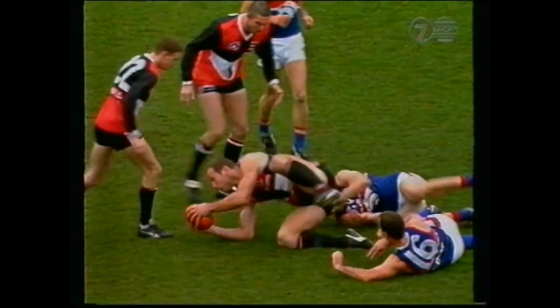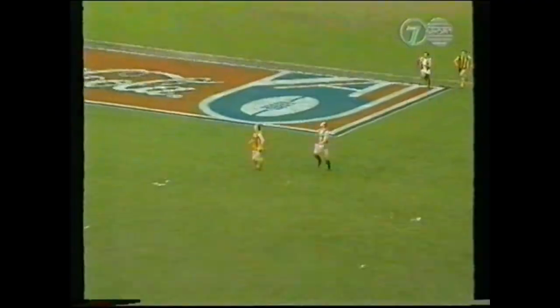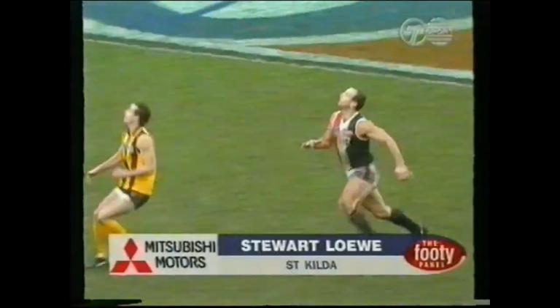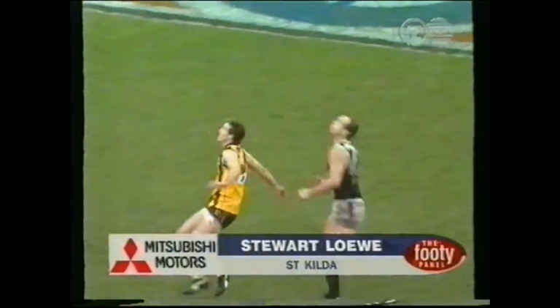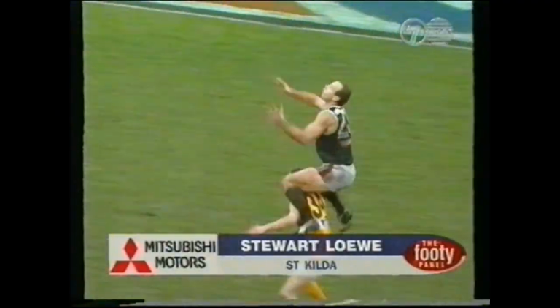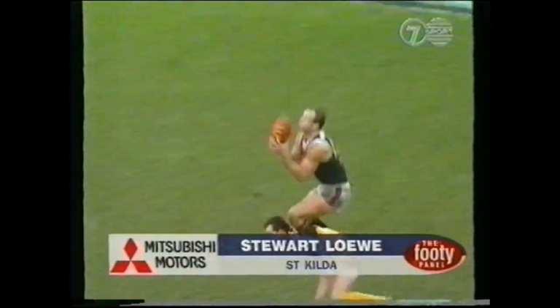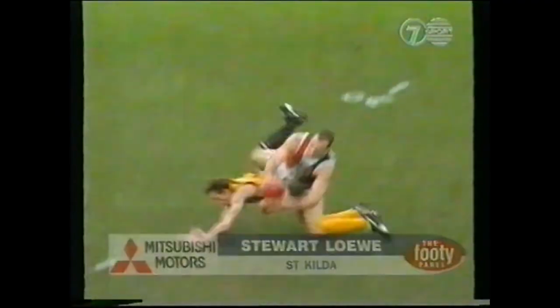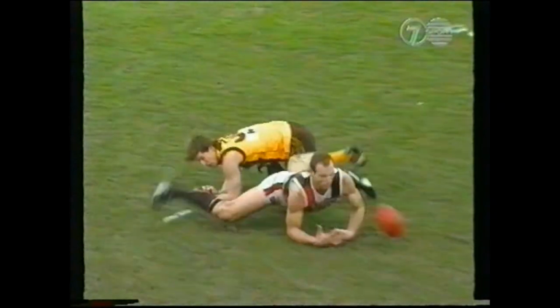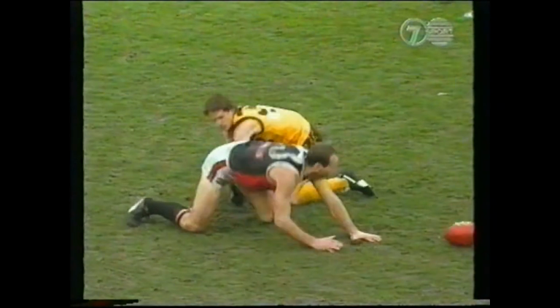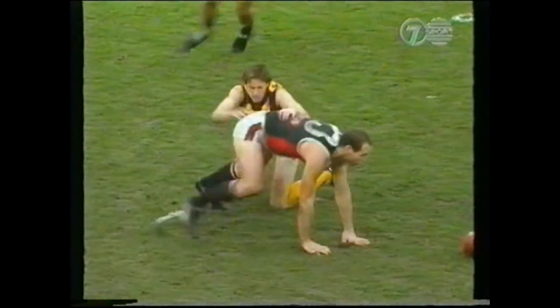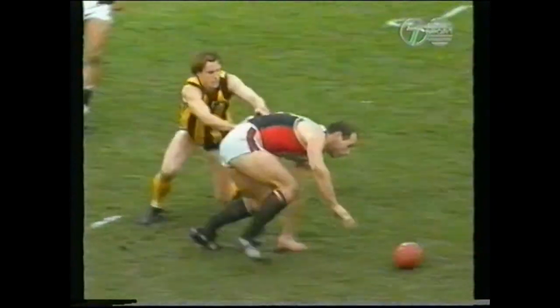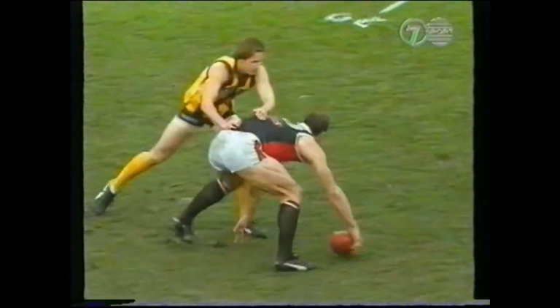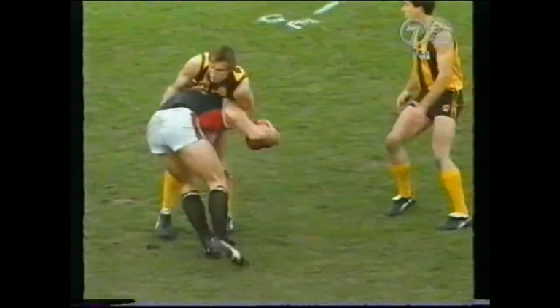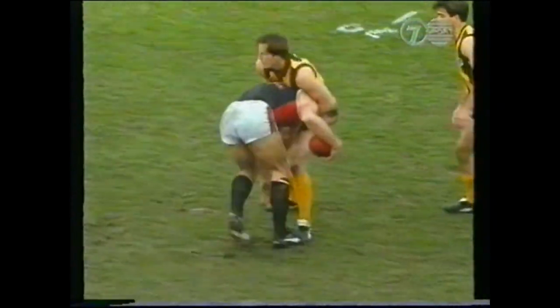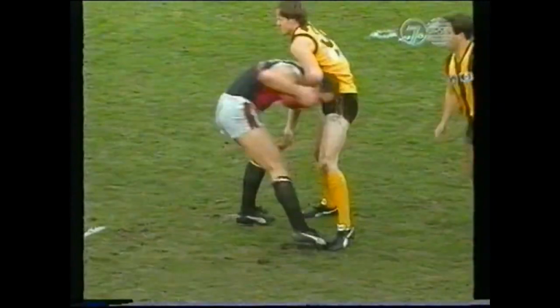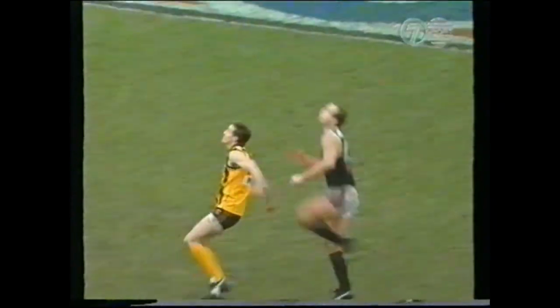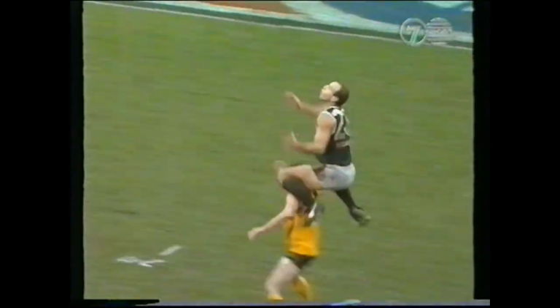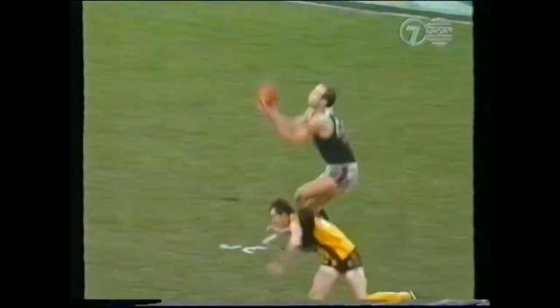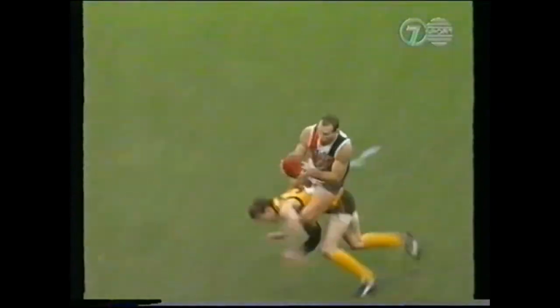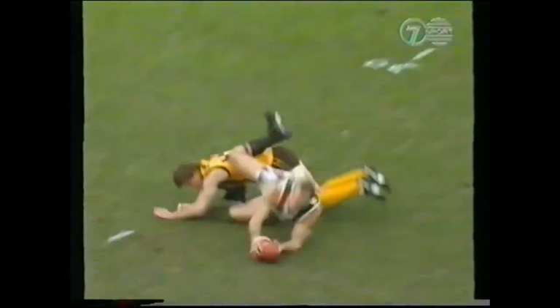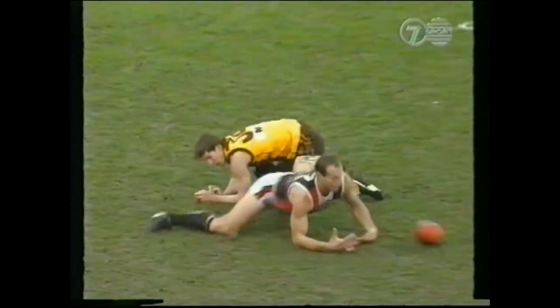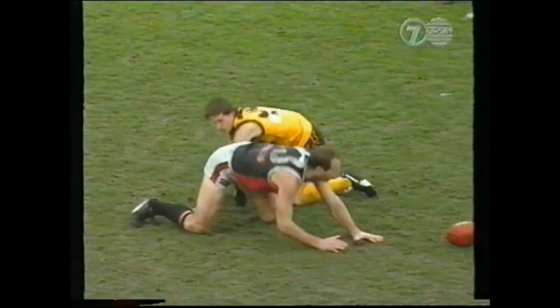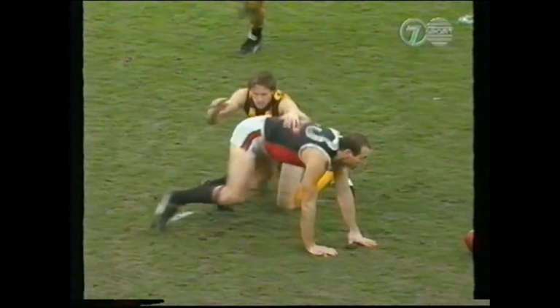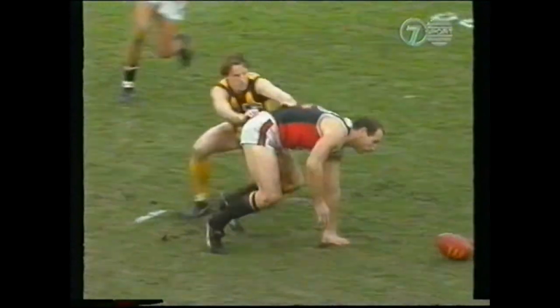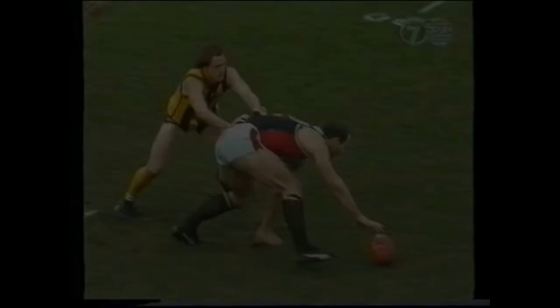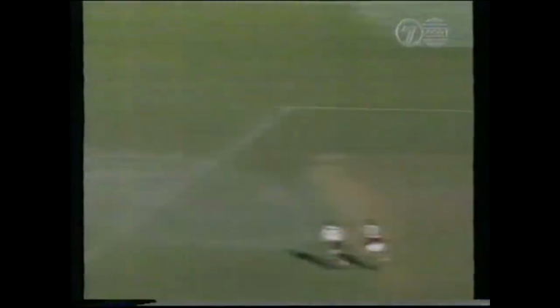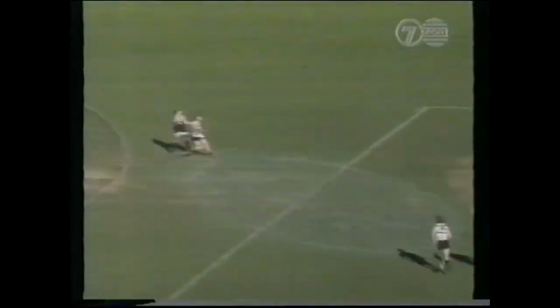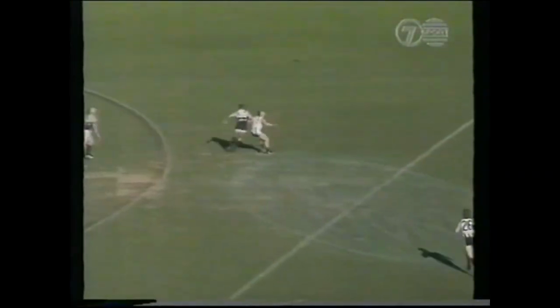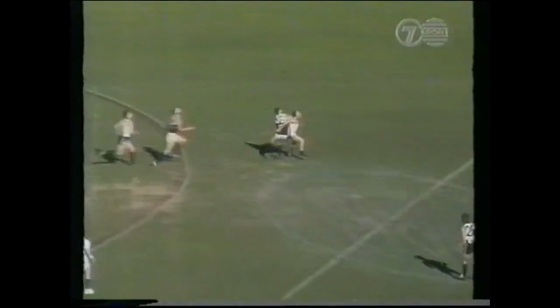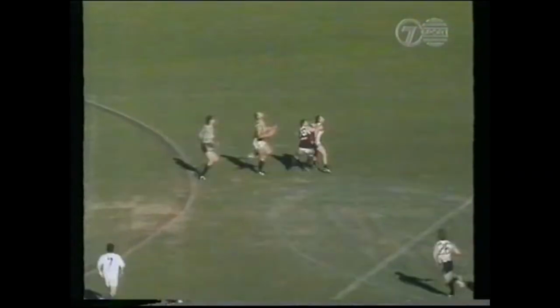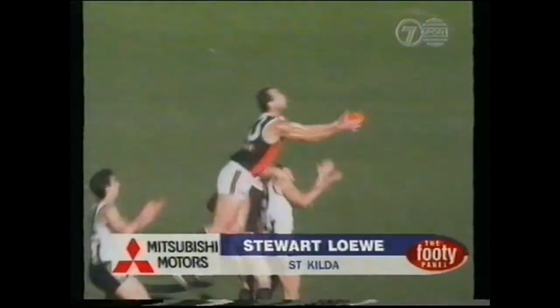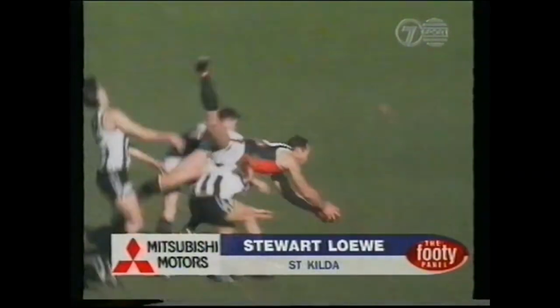The Saints playing irresistible football — Lowe! He climbed! He hung in the air! Tony Brown, the quick kick out for the Saints.